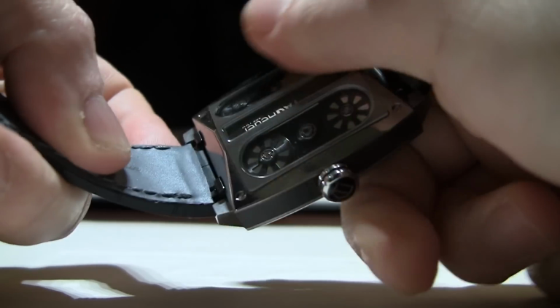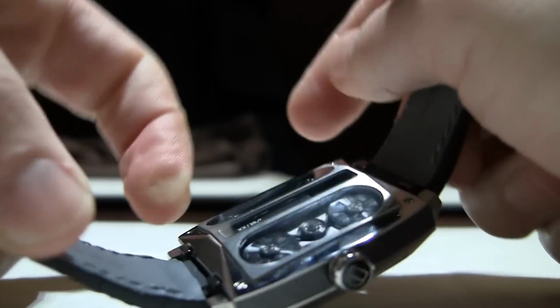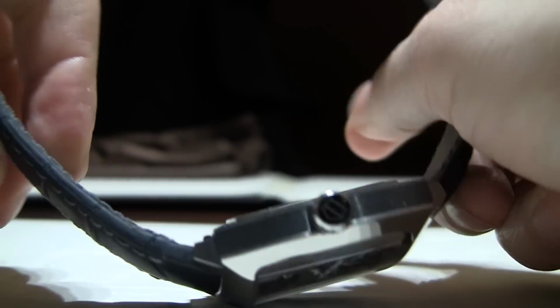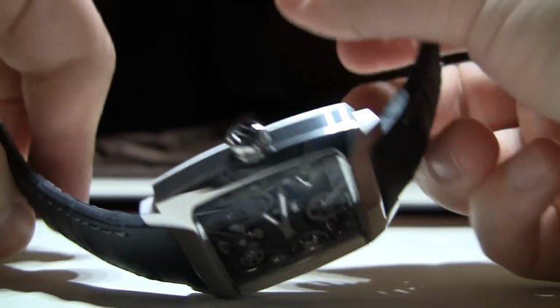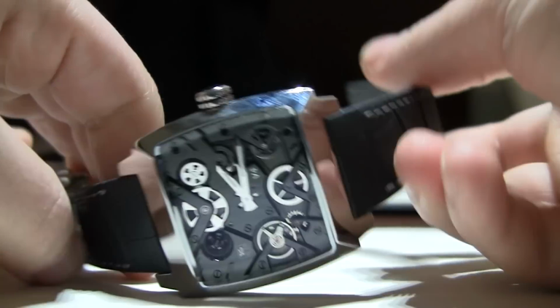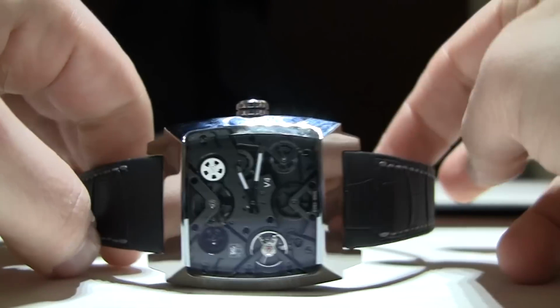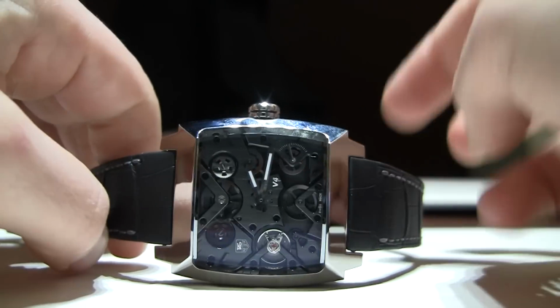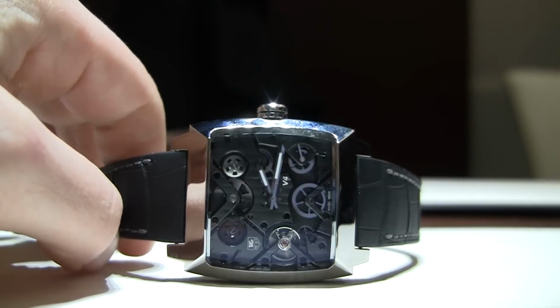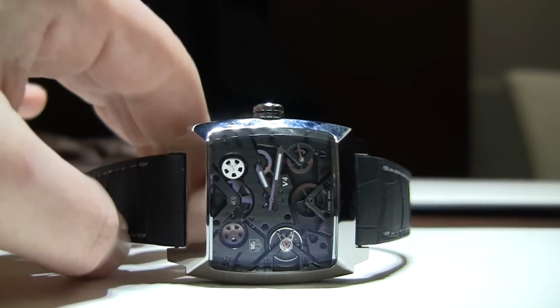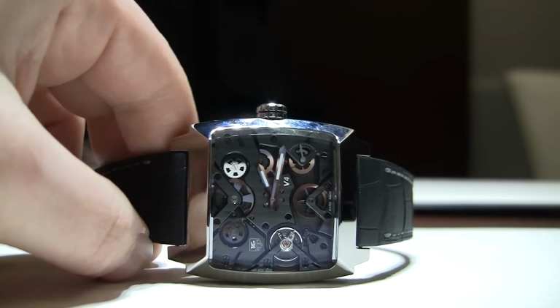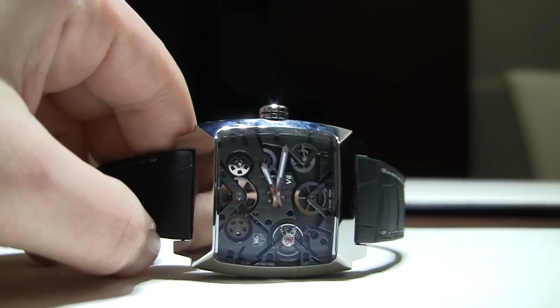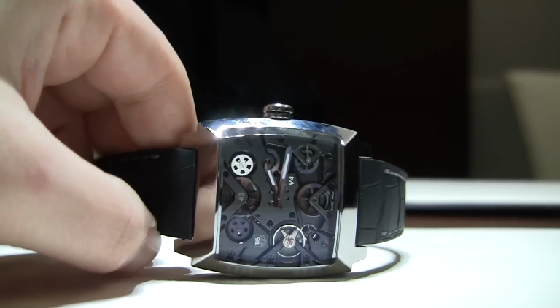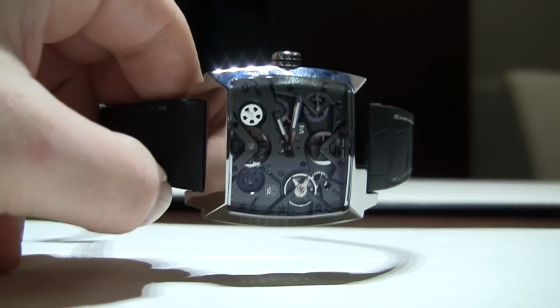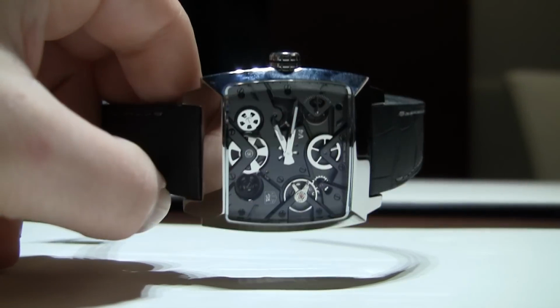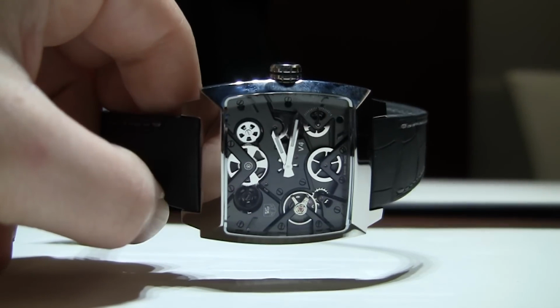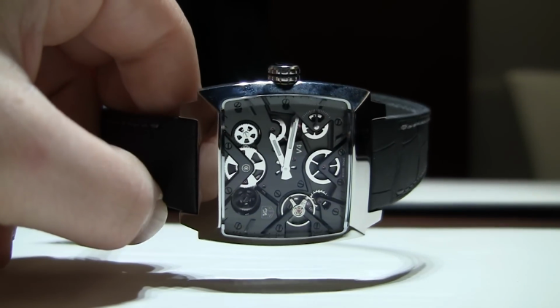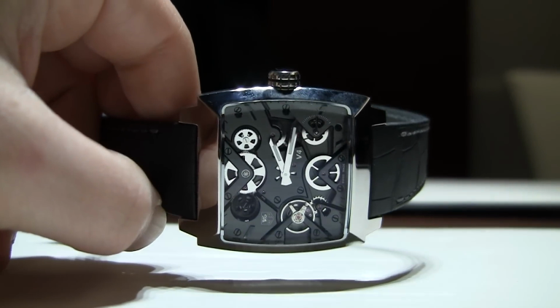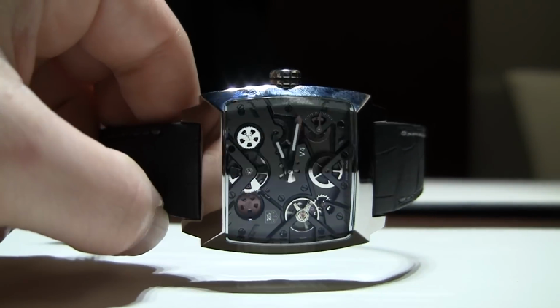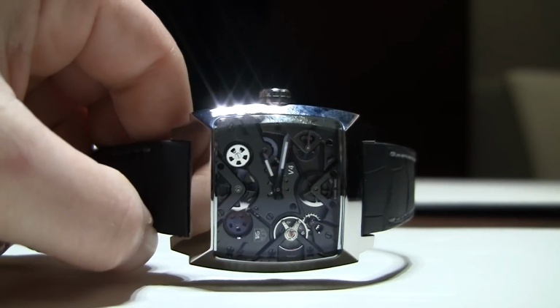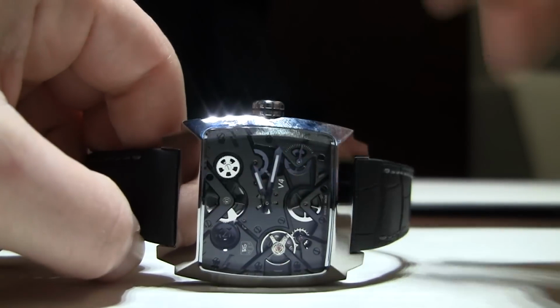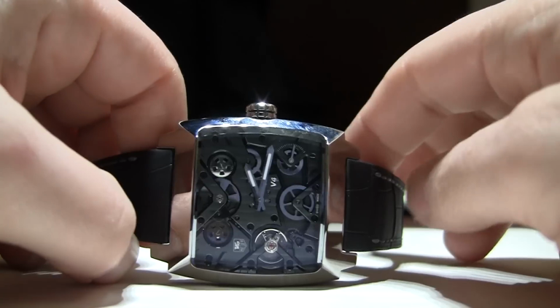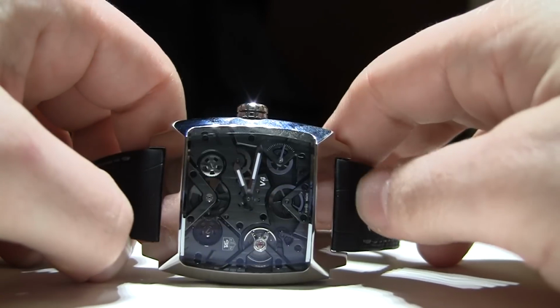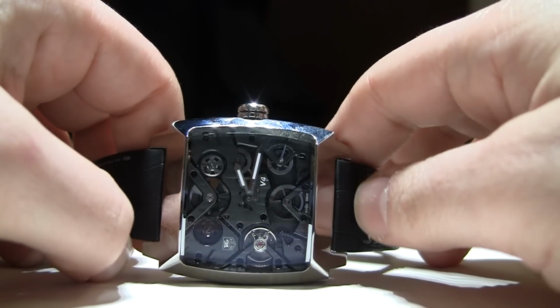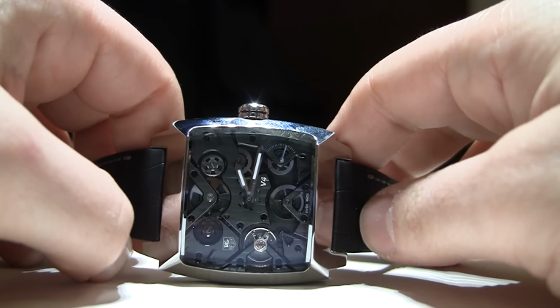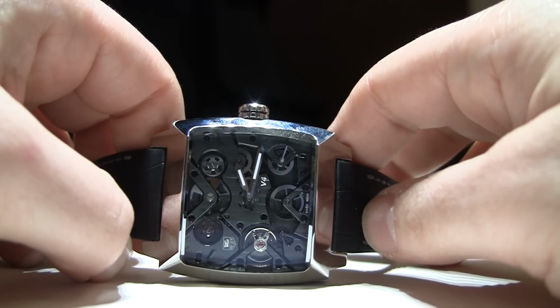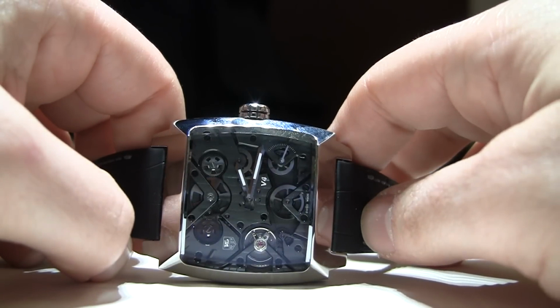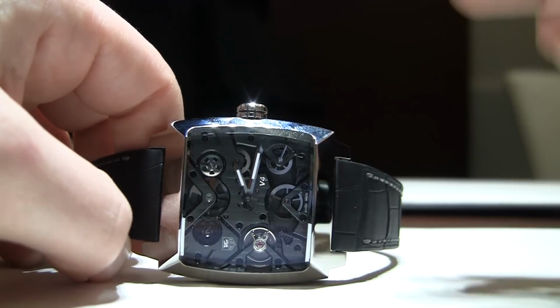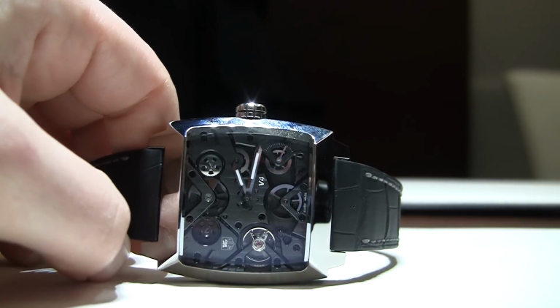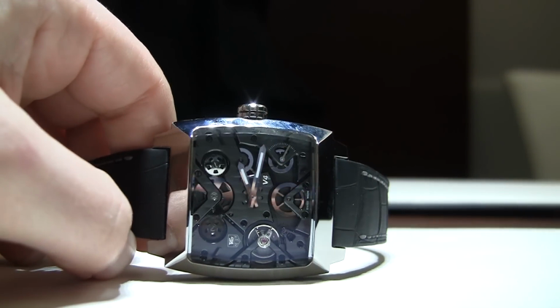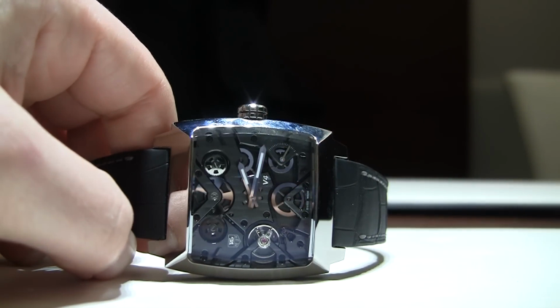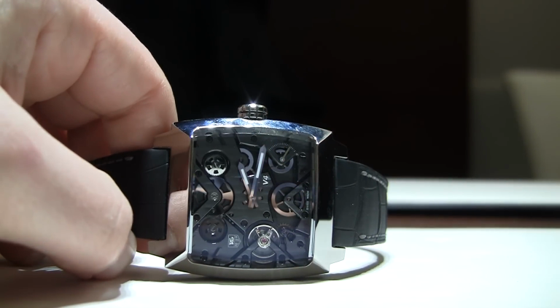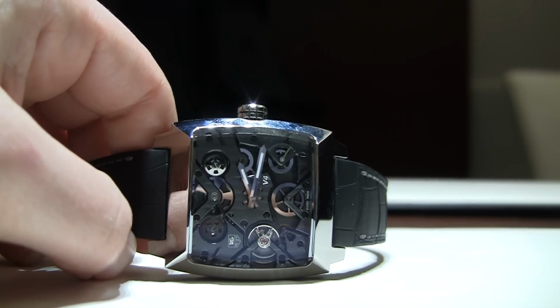Really cool watch. Again, this is the Tag Heuer Monaco V4 in titanium. It's limited edition, and the price? $65,000. Thanks.